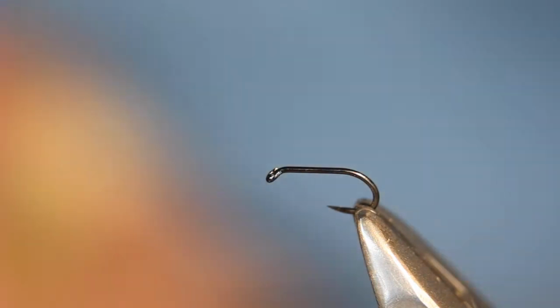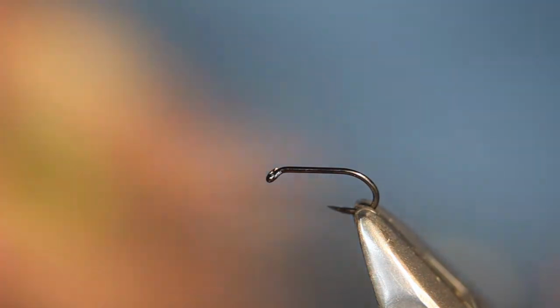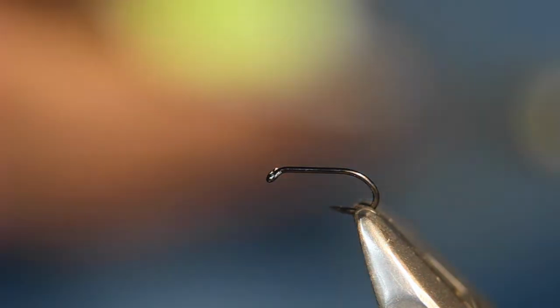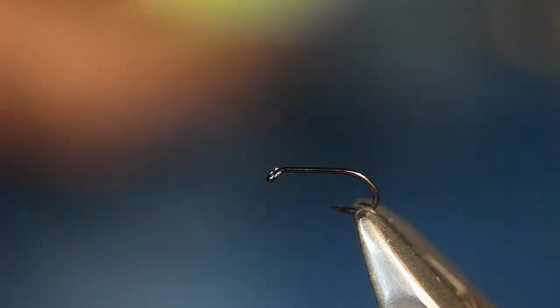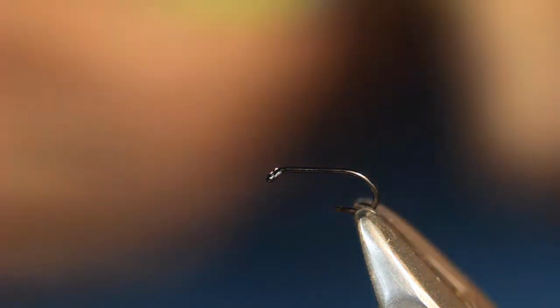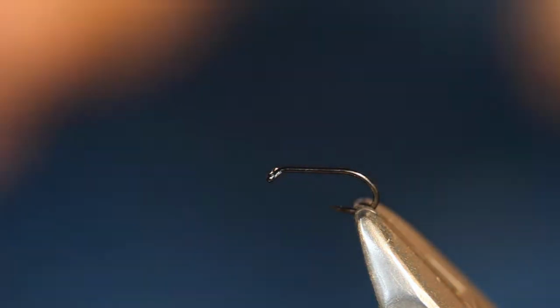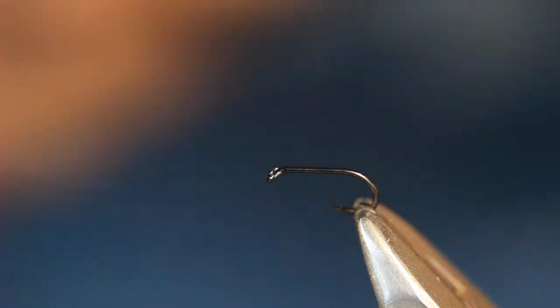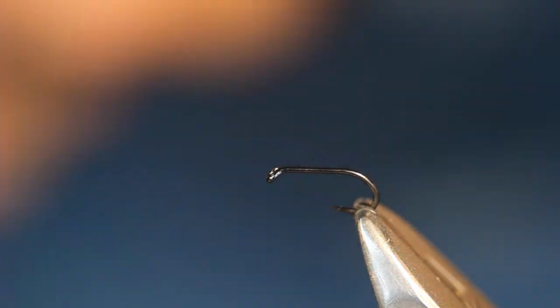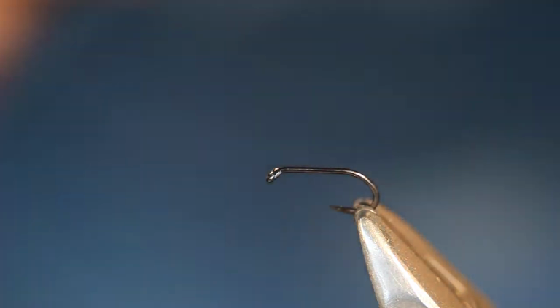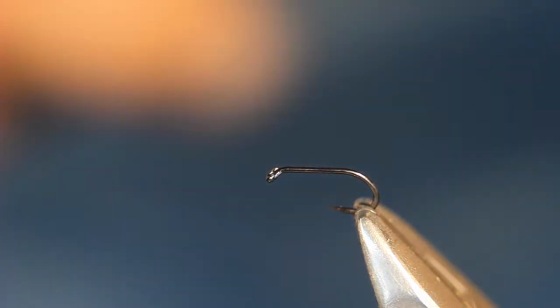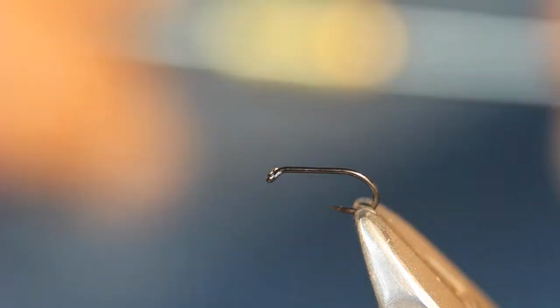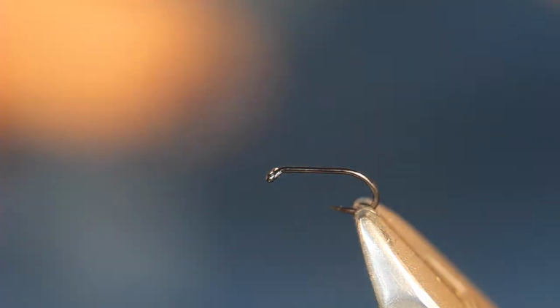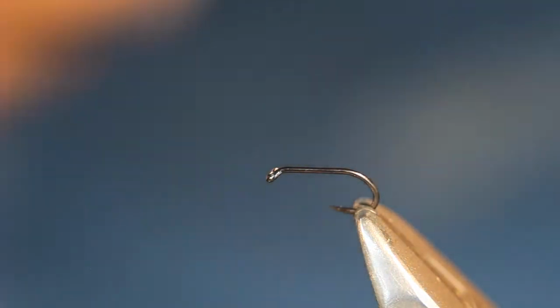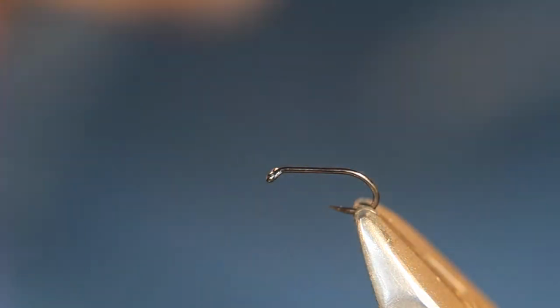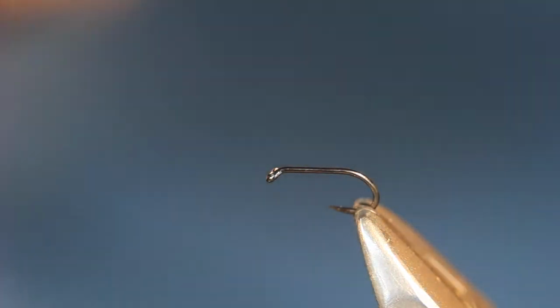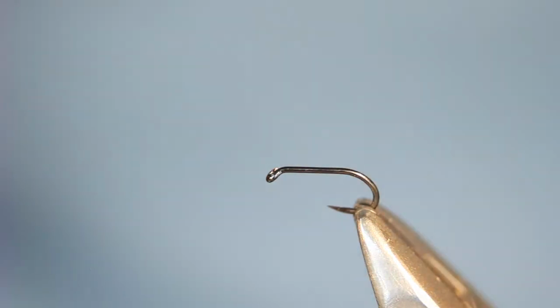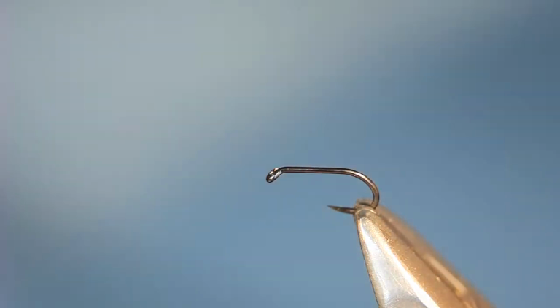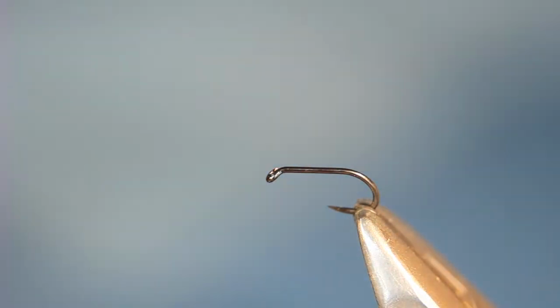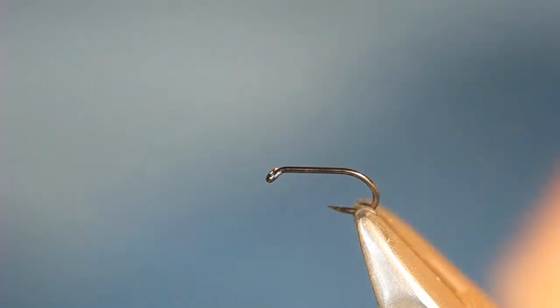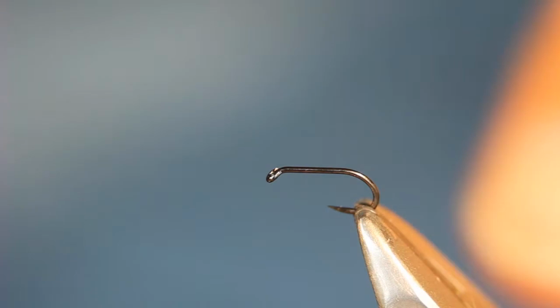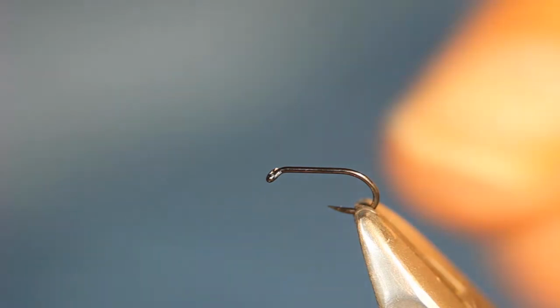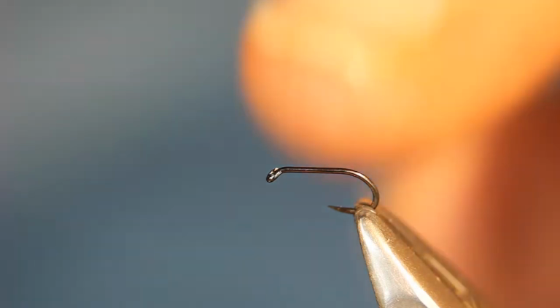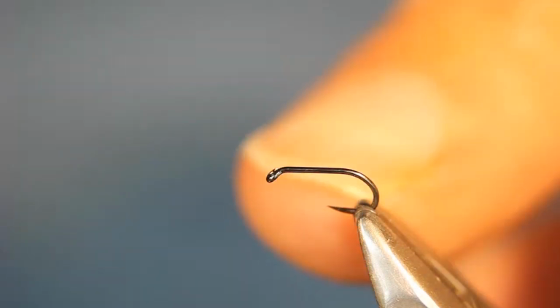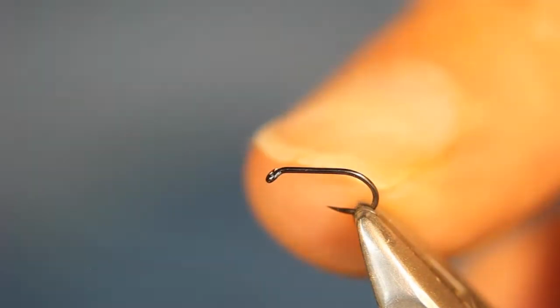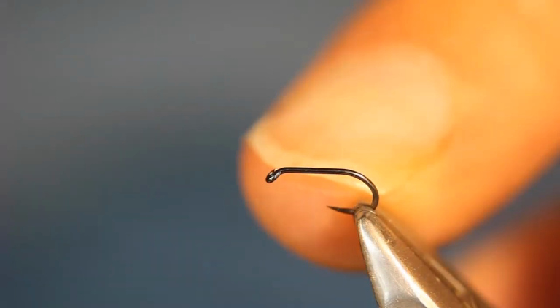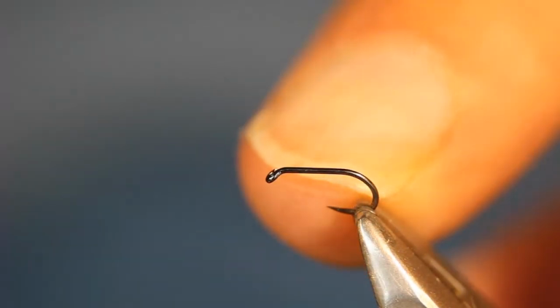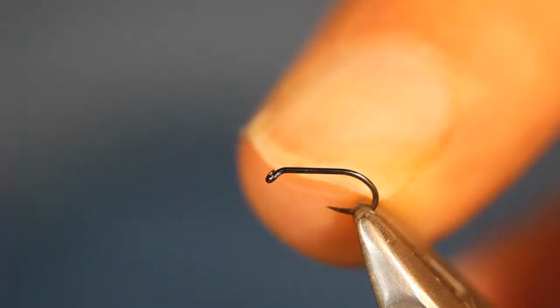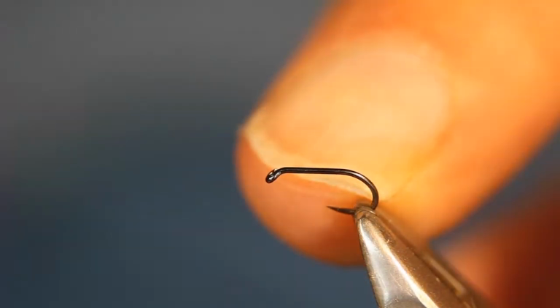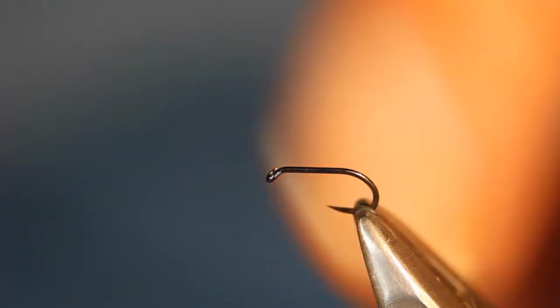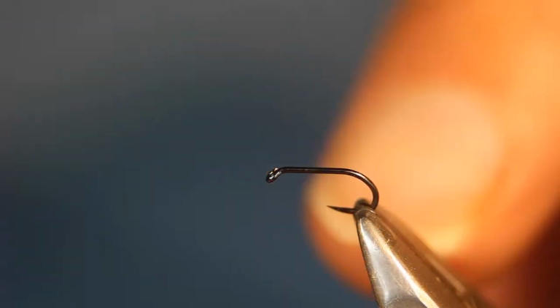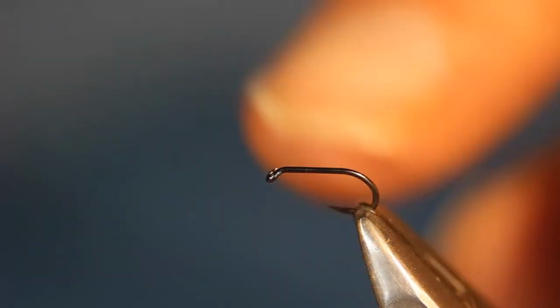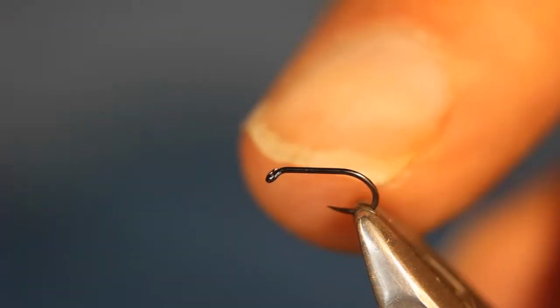I'm going to tie a green fly aphid type pattern. This is courtesy of Stuart Cross, and I'm going to be tying this in this week's fly tying club.